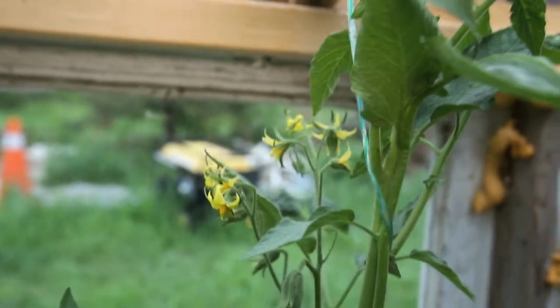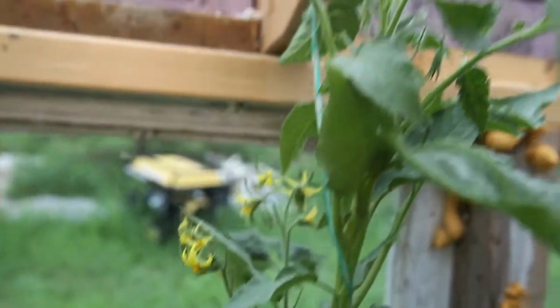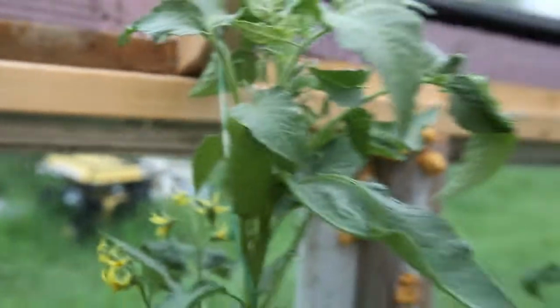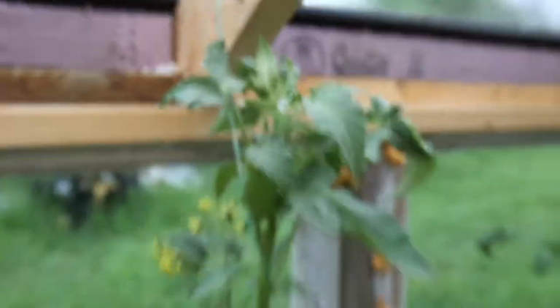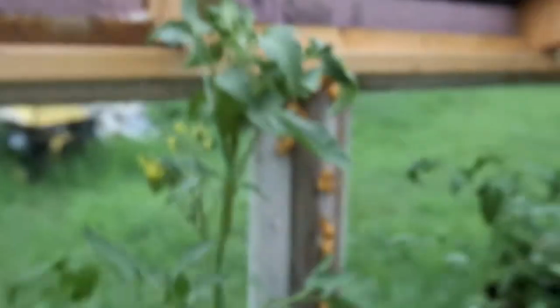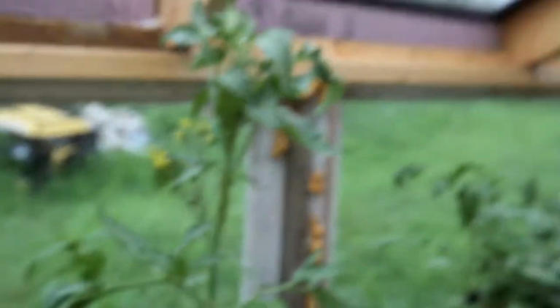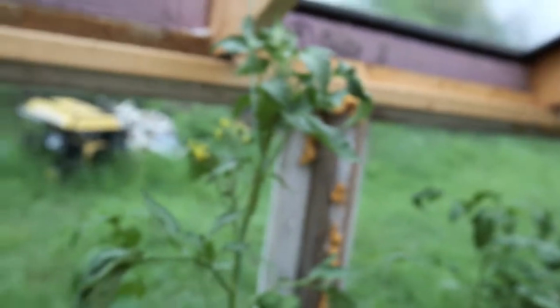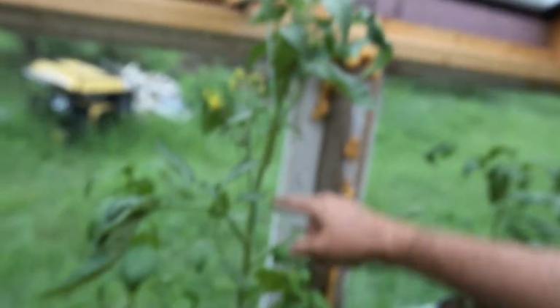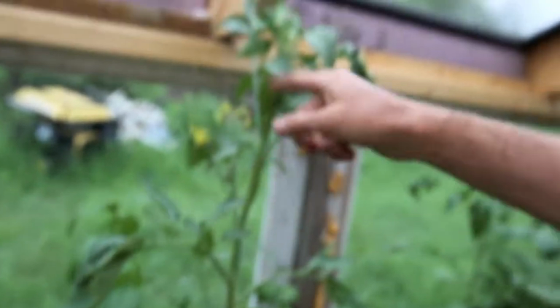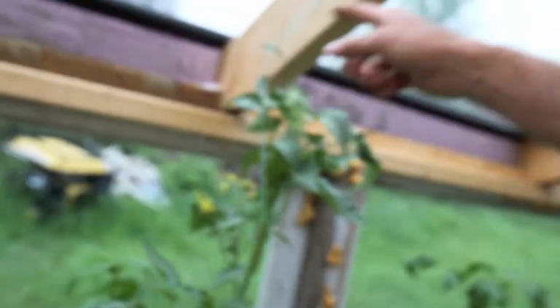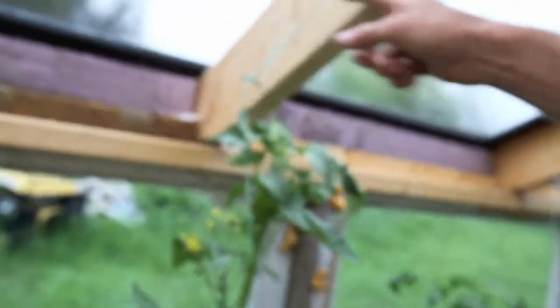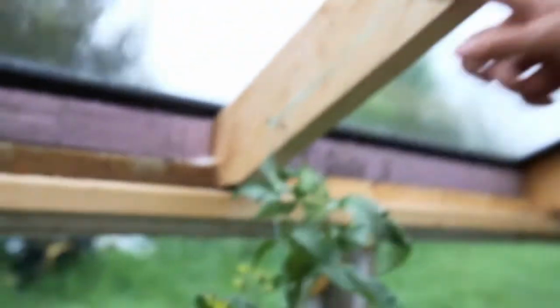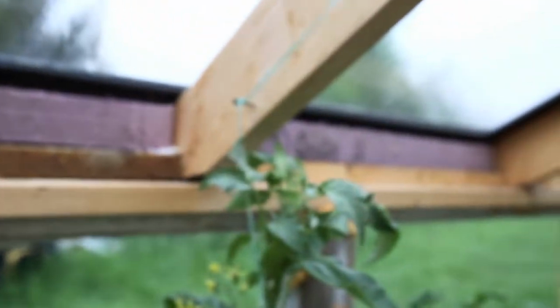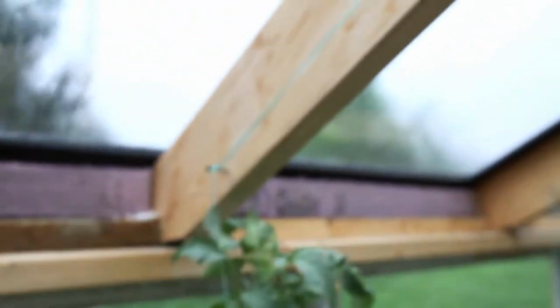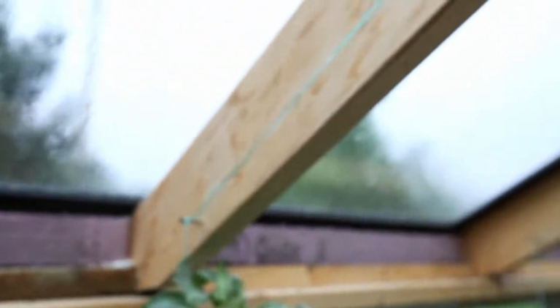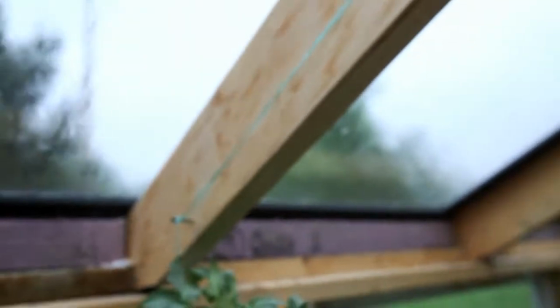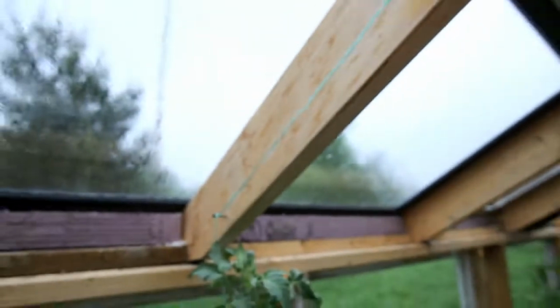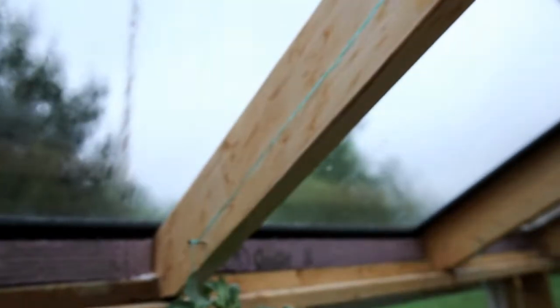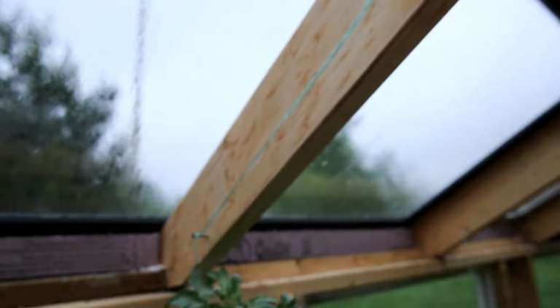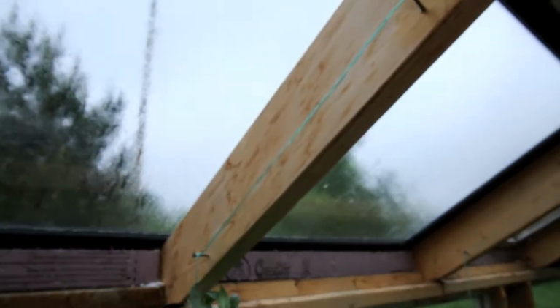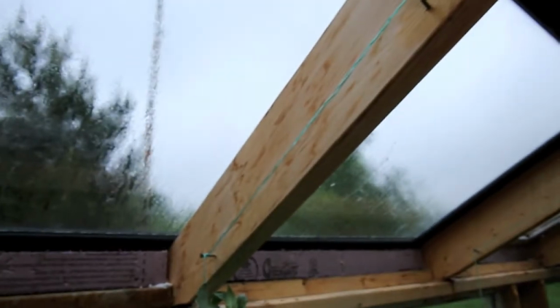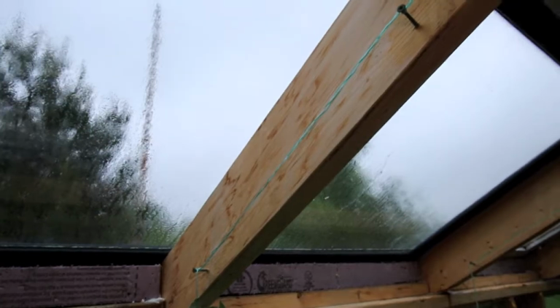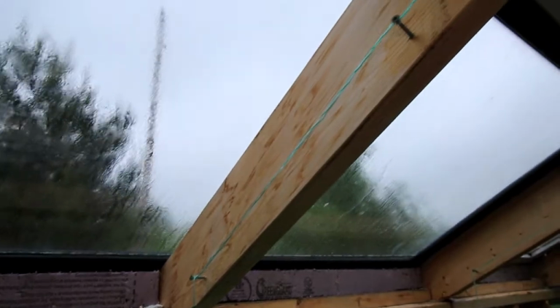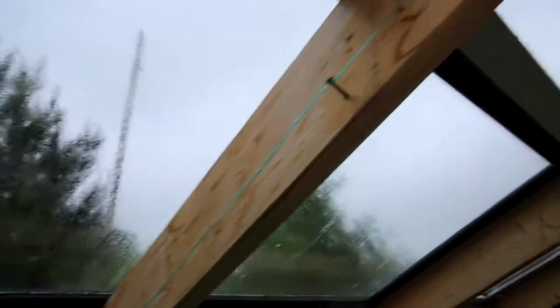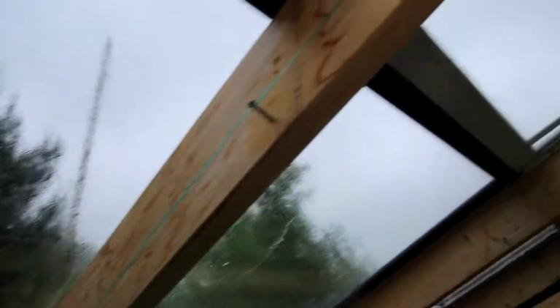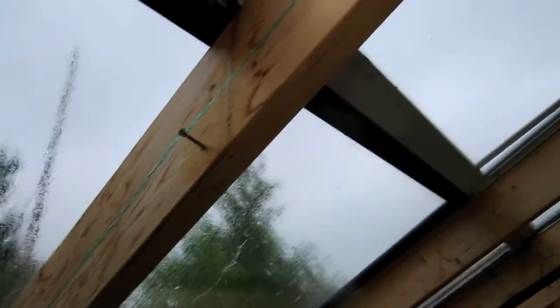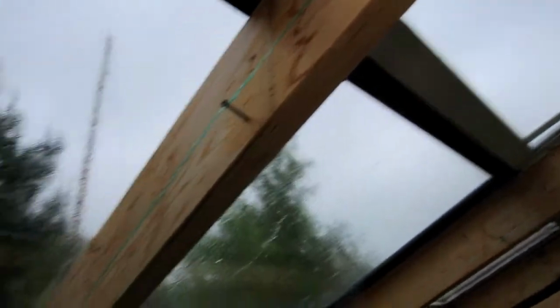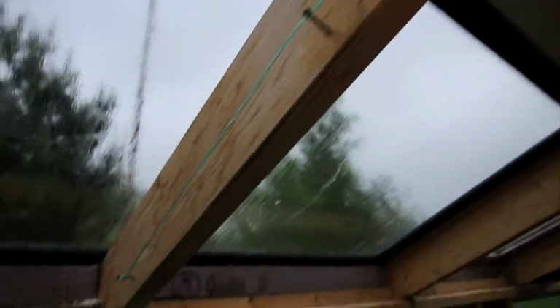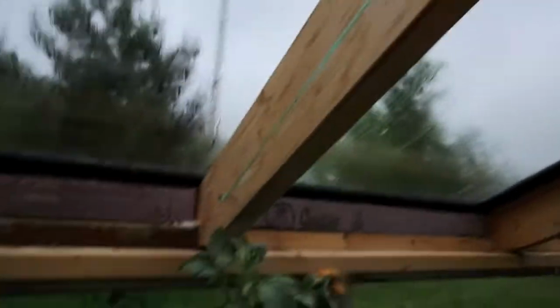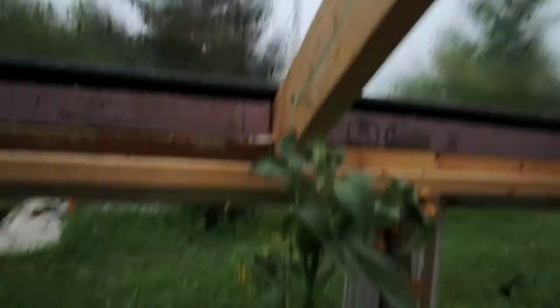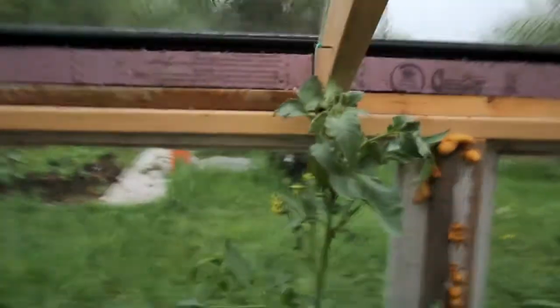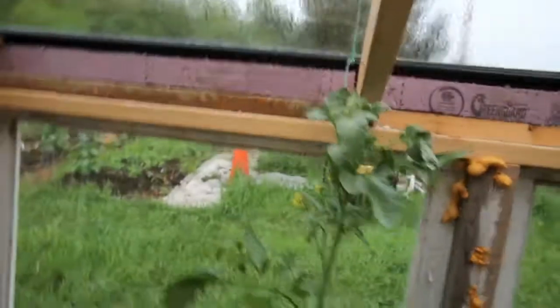What I'm going to do — I've got a rope, a string, tied around here and I've got it trellised up. I'm going to take it all the way up to the top and do that with each of them.